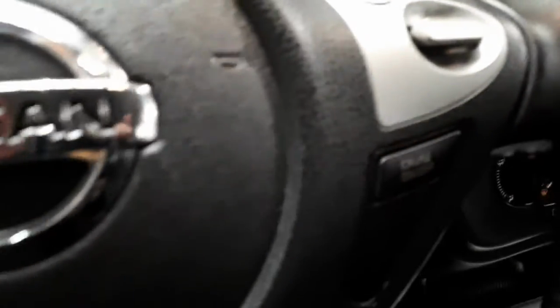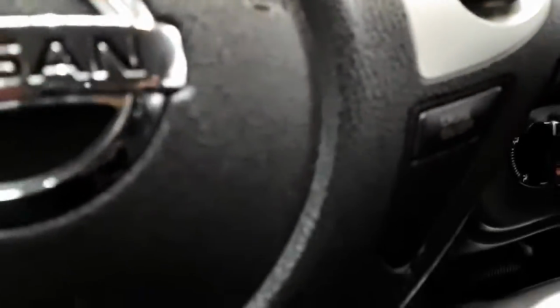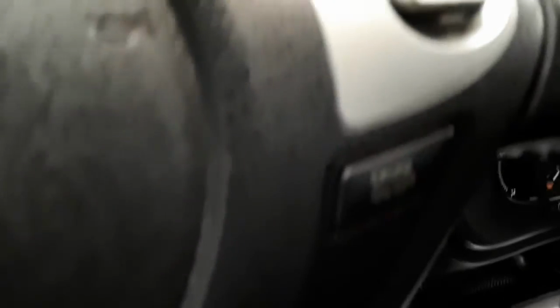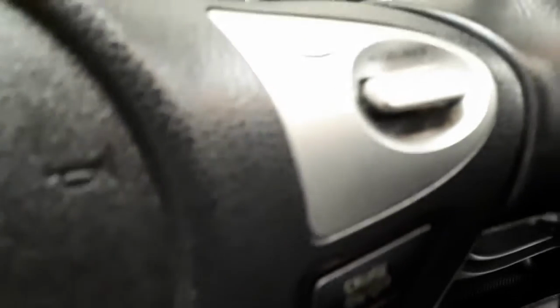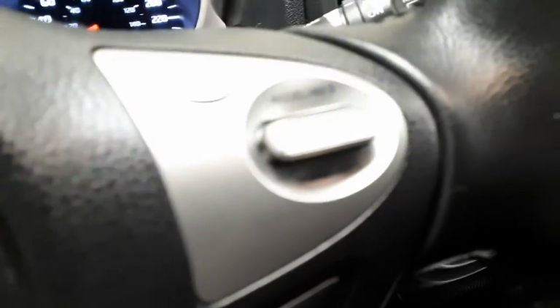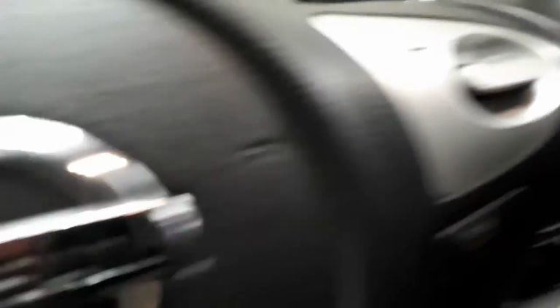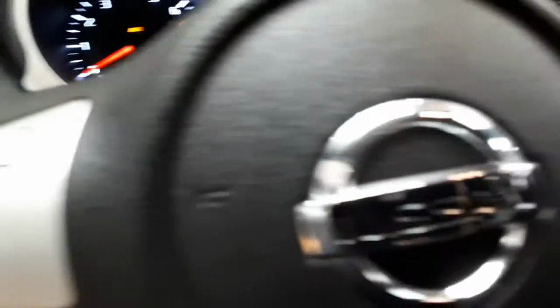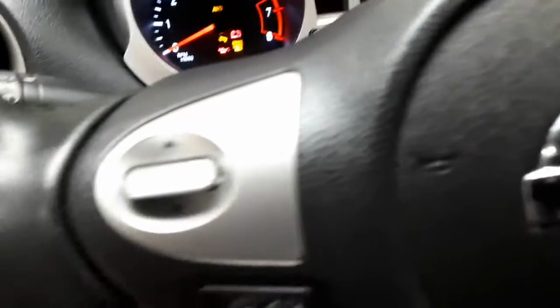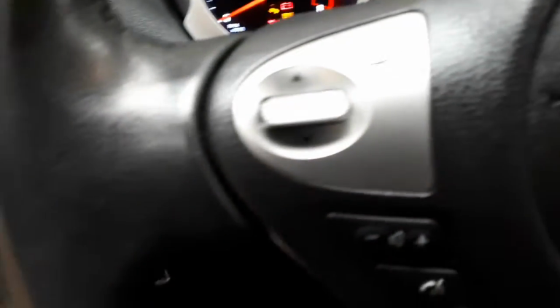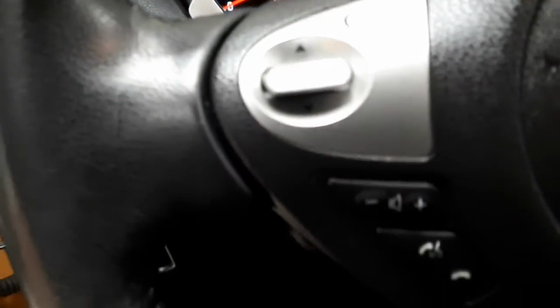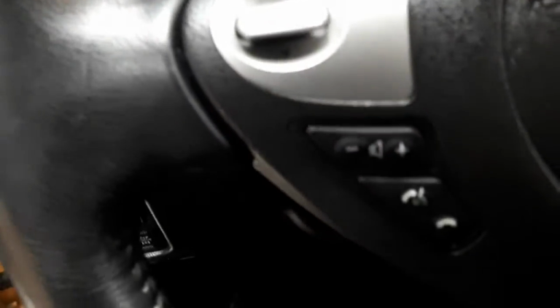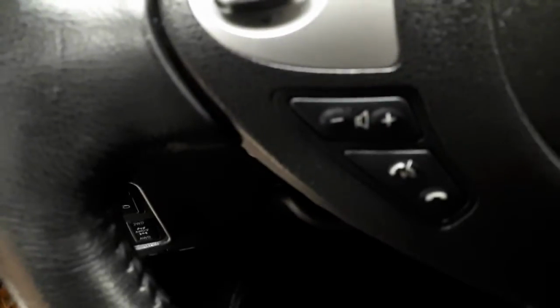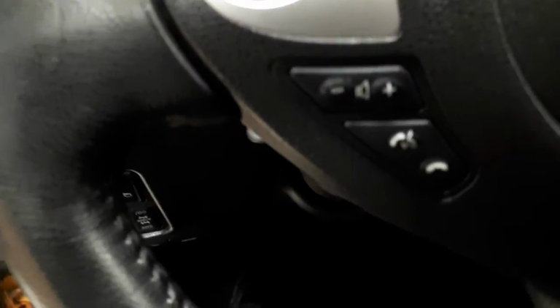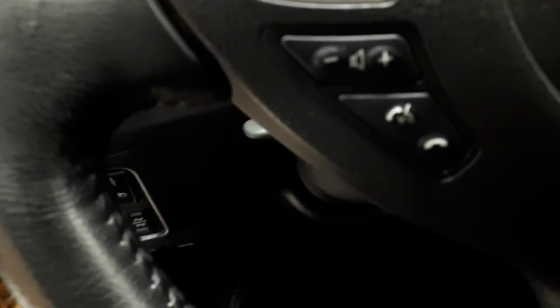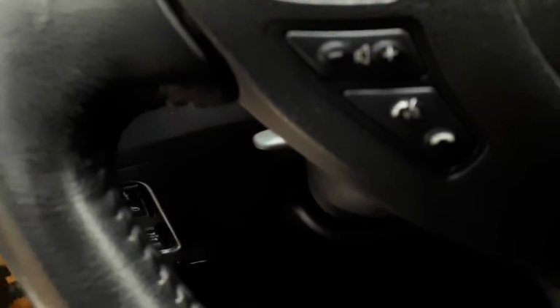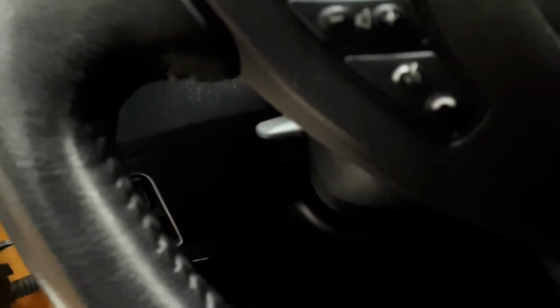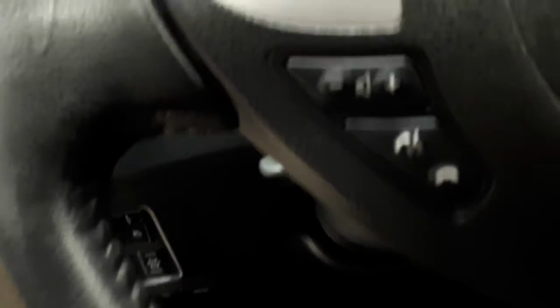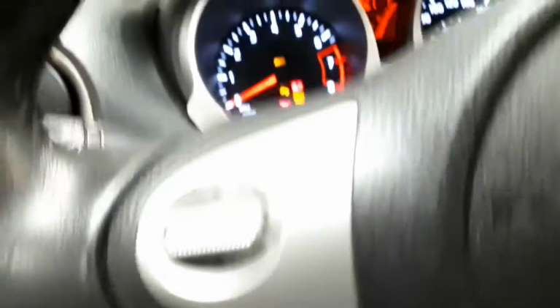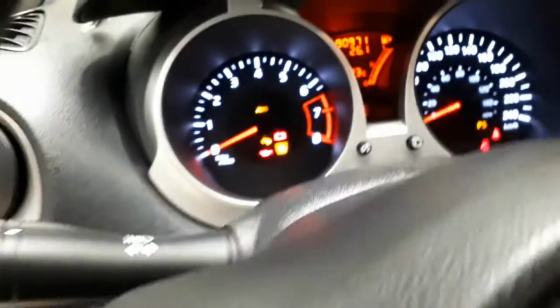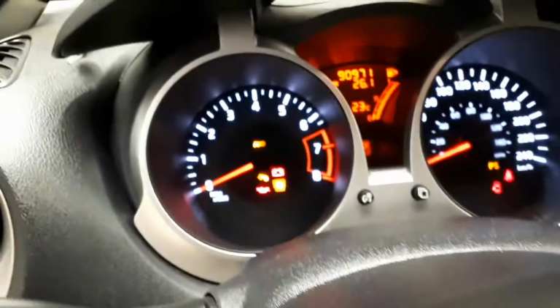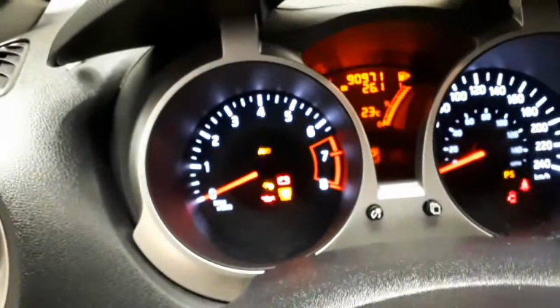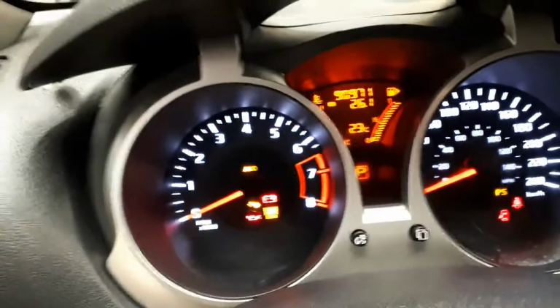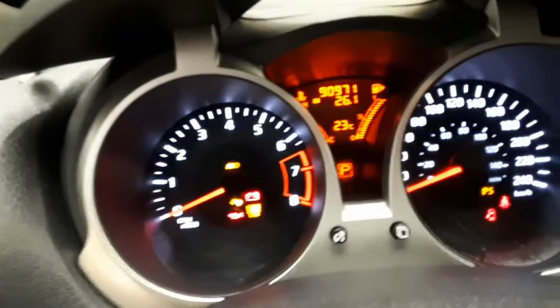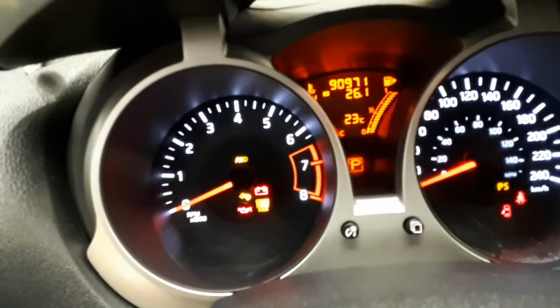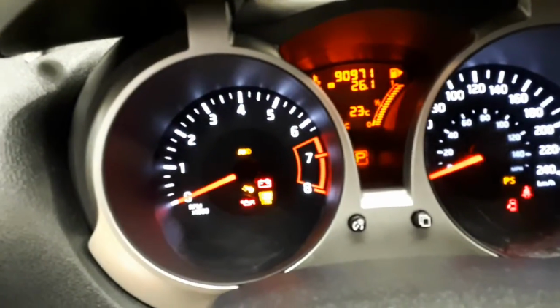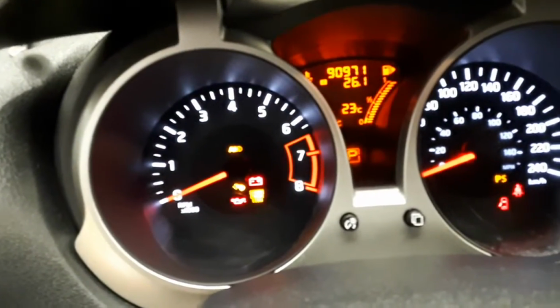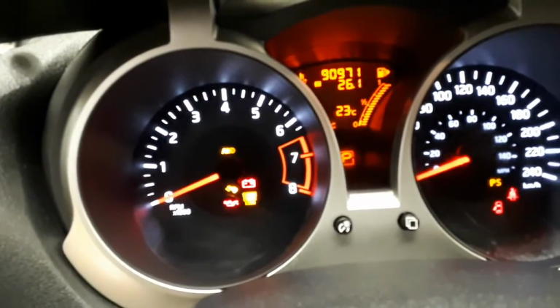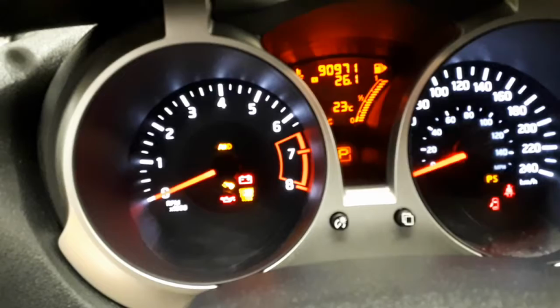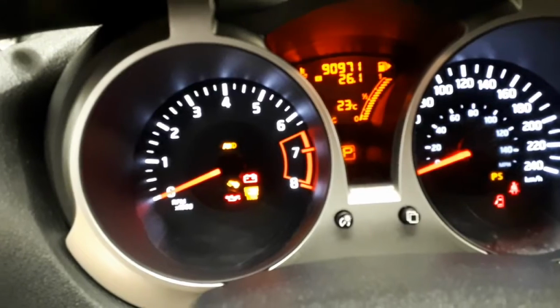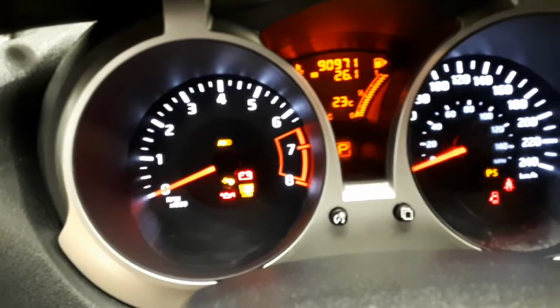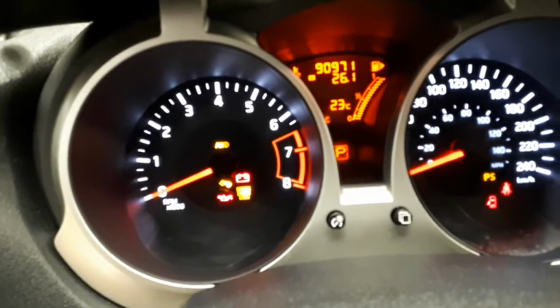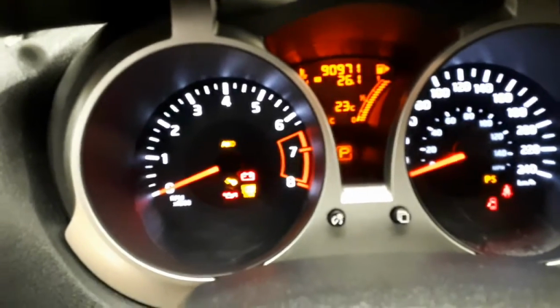You can see your cruise control on one side of the steering wheel, and Bluetooth and radio controls on the other. There's the dash — 90K on it, 90,971 kilometers.